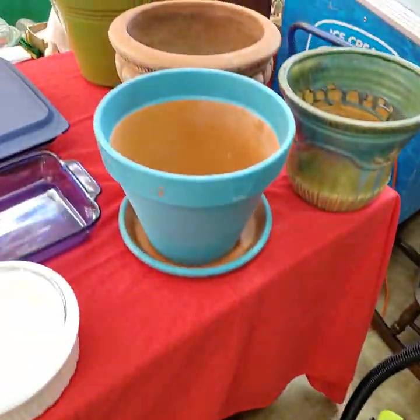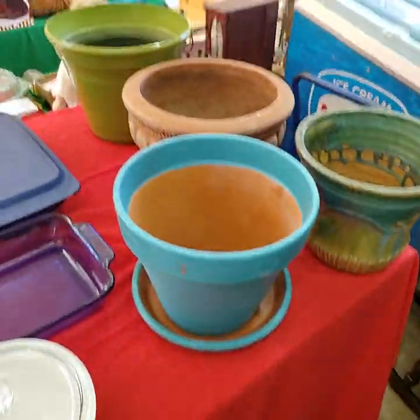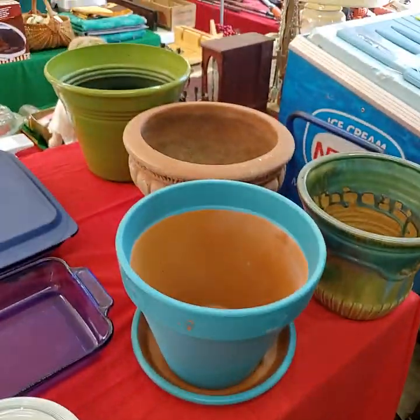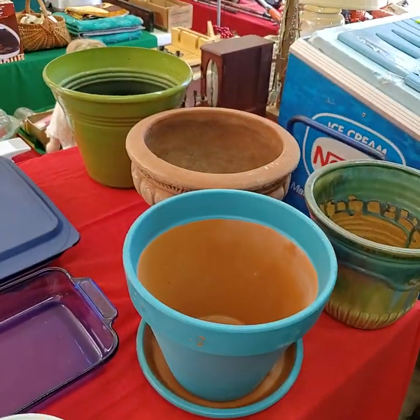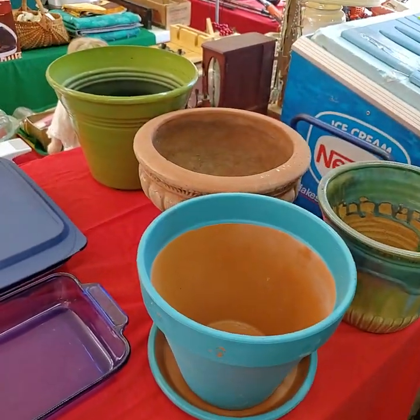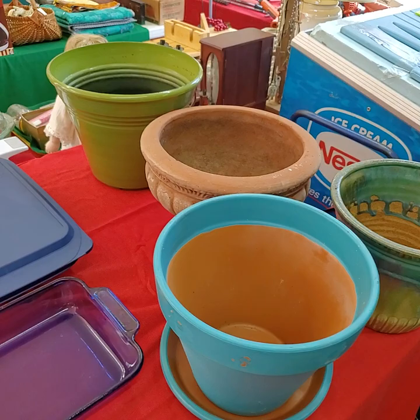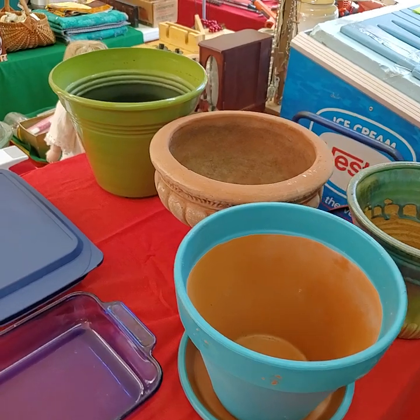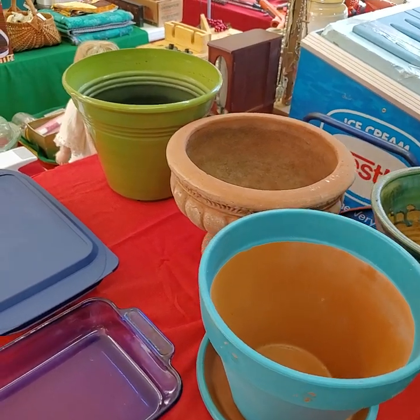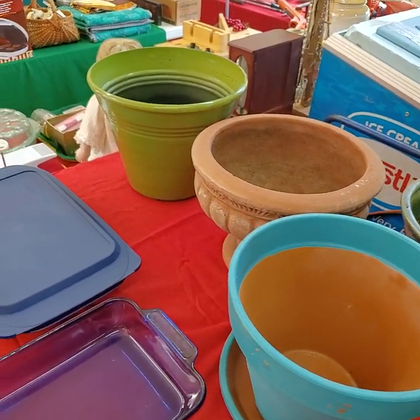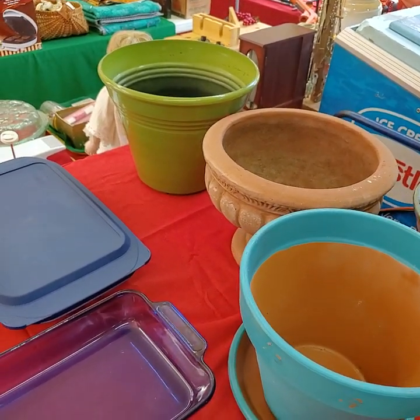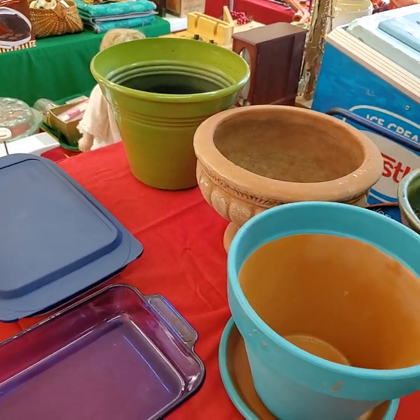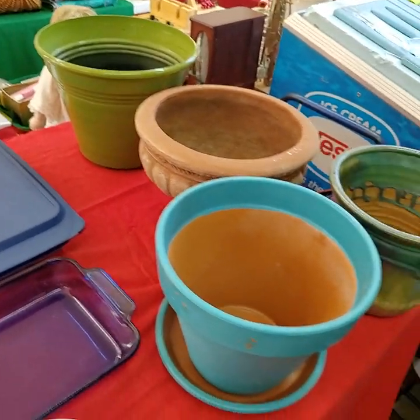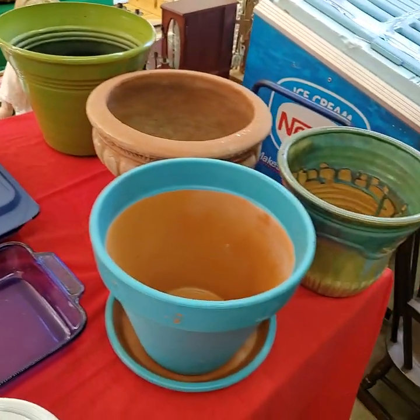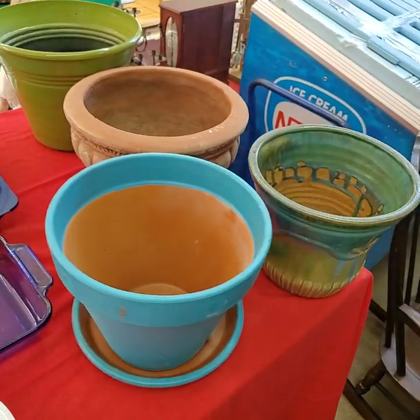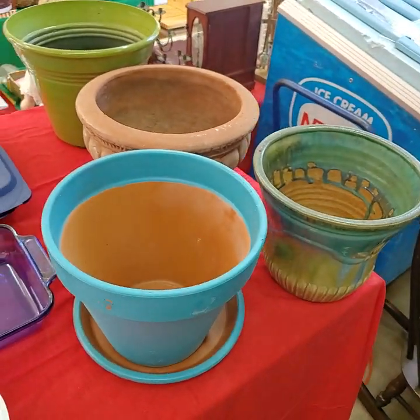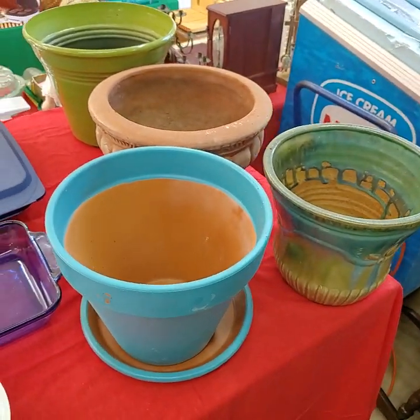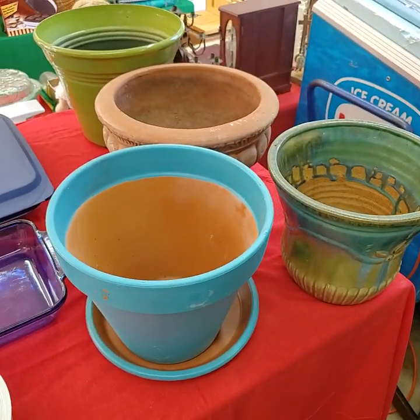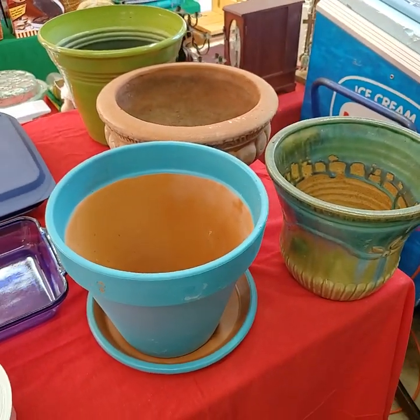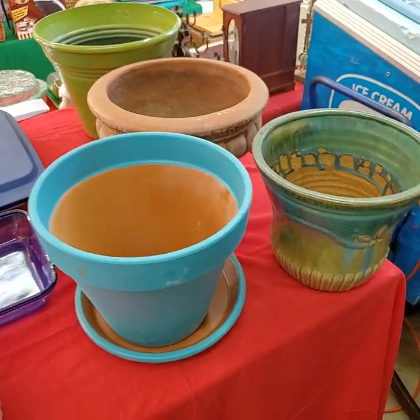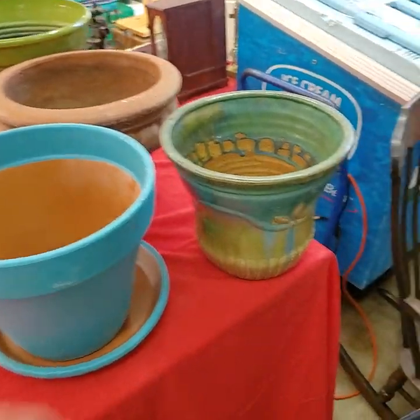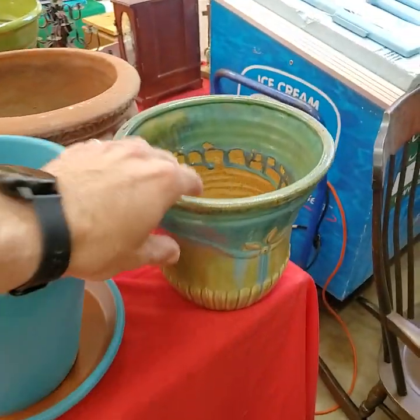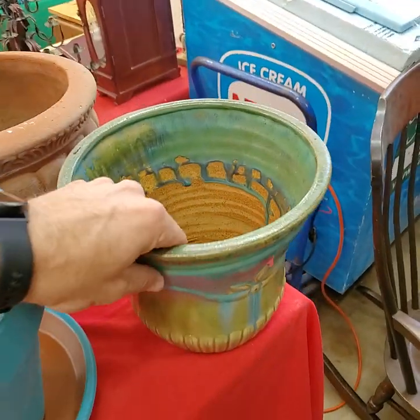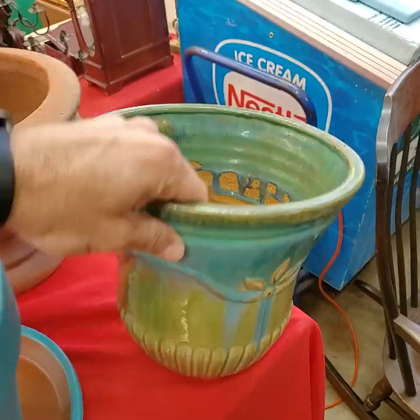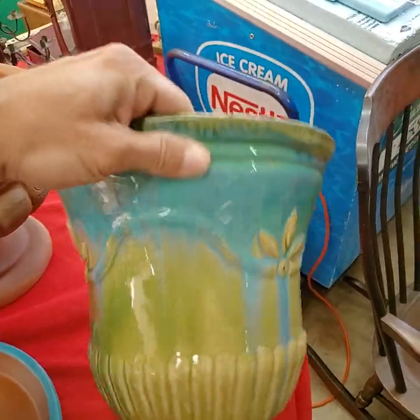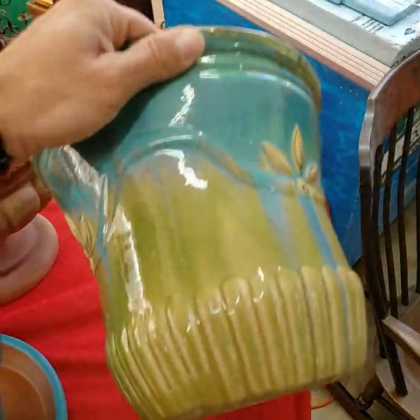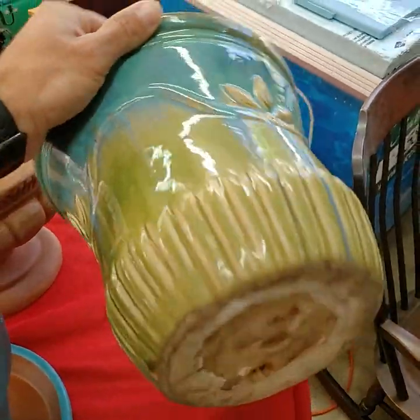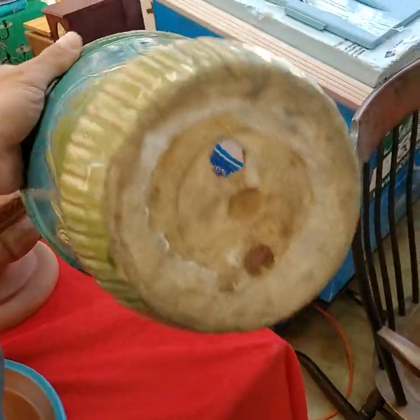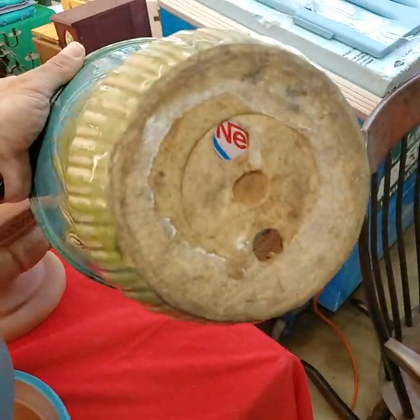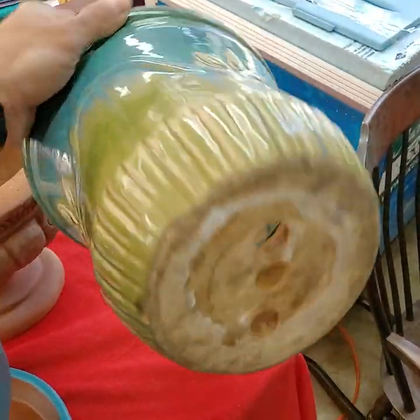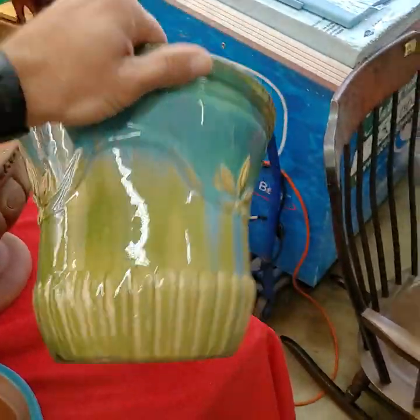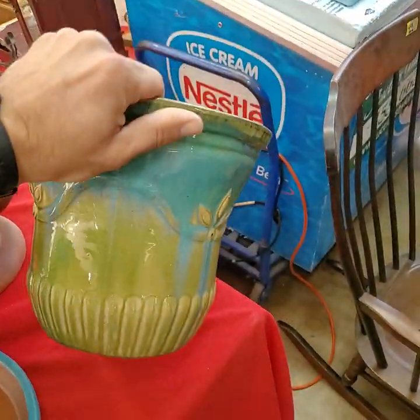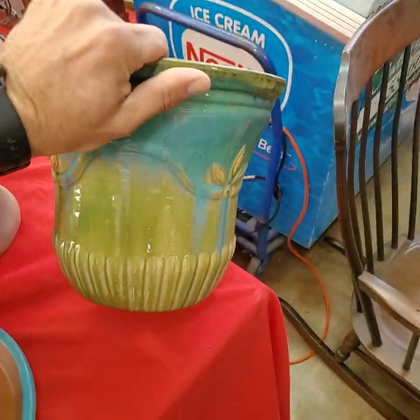Flower pots — all four for one price tonight. Some nice ones there, all four for one money, folks.